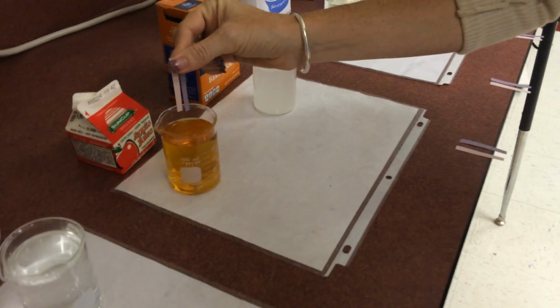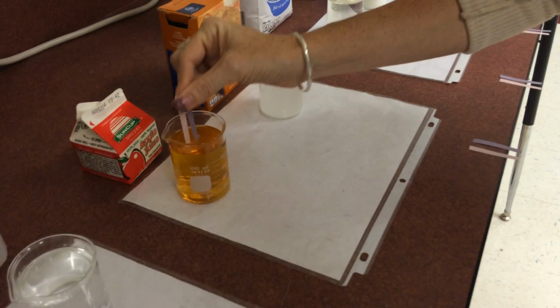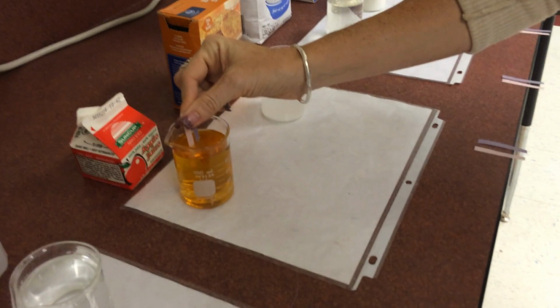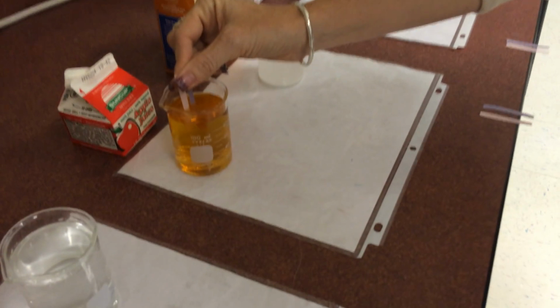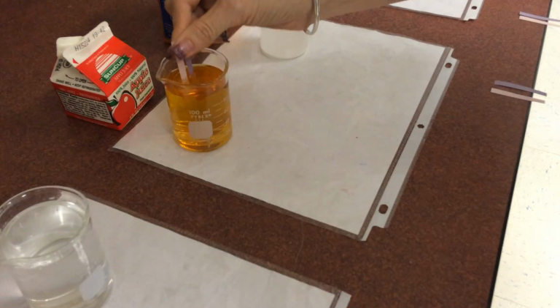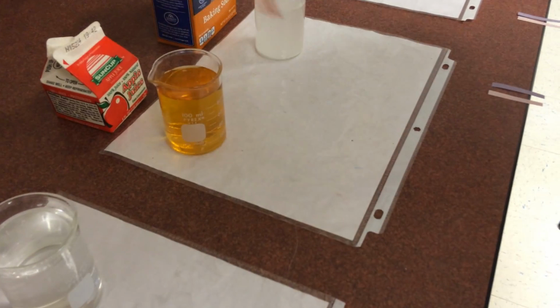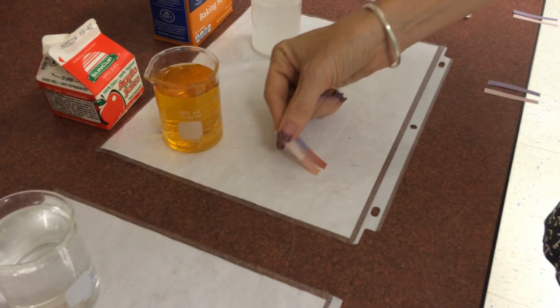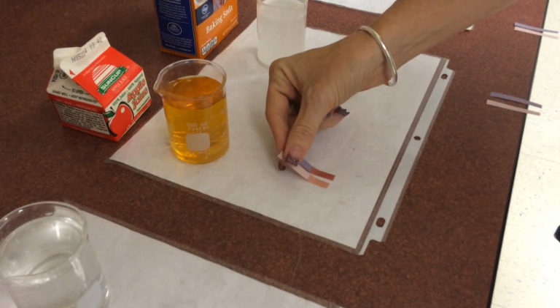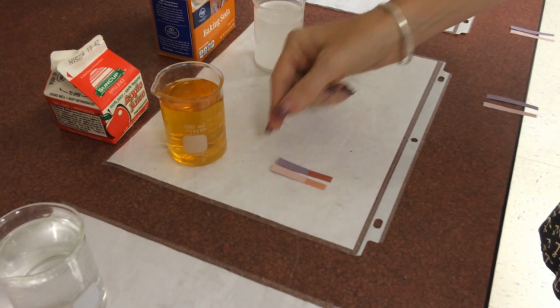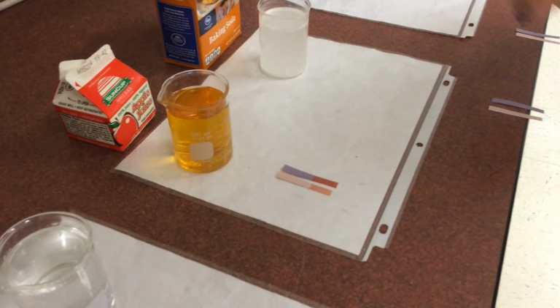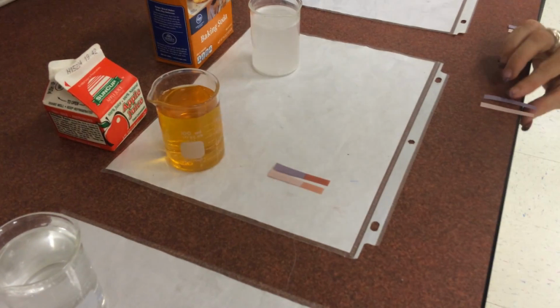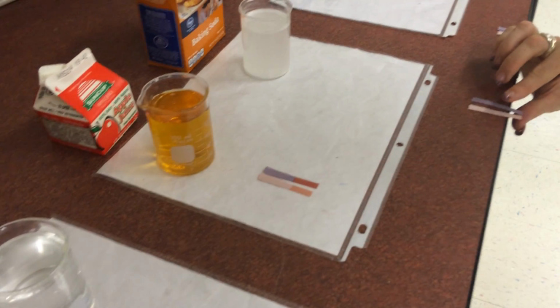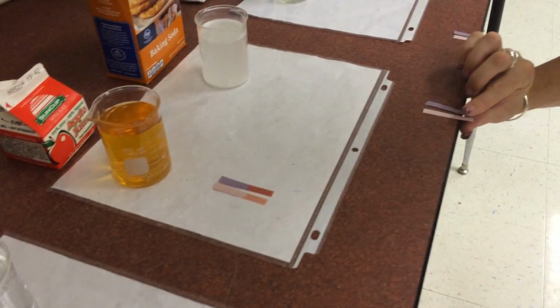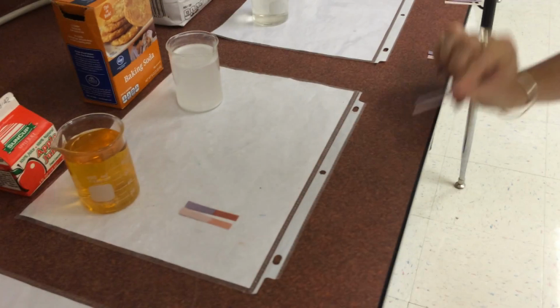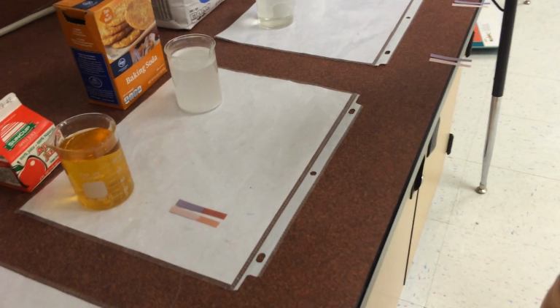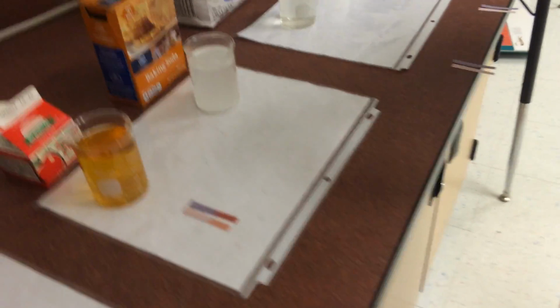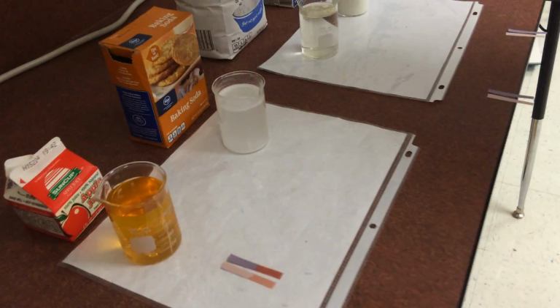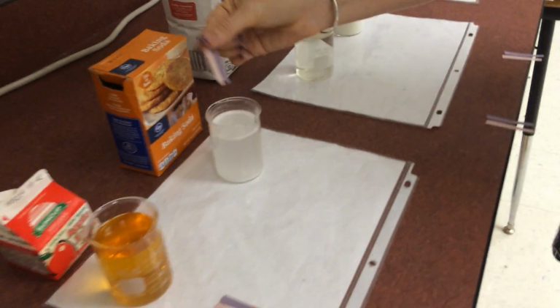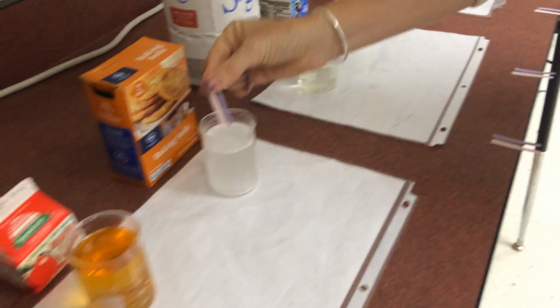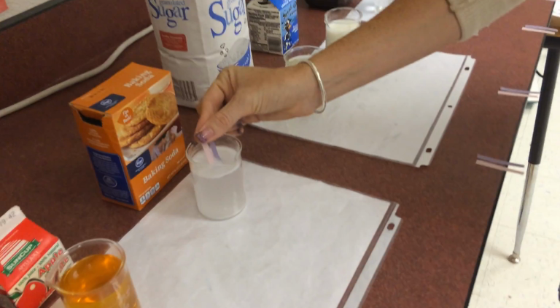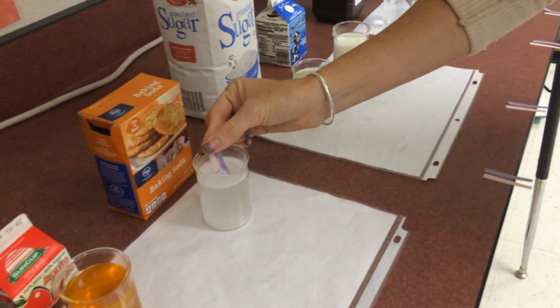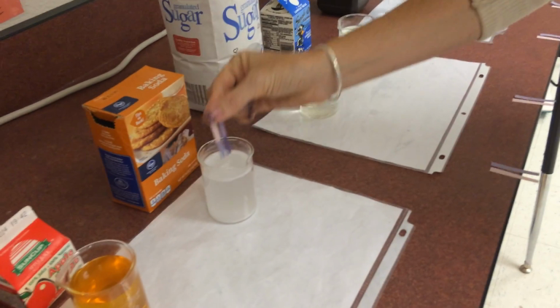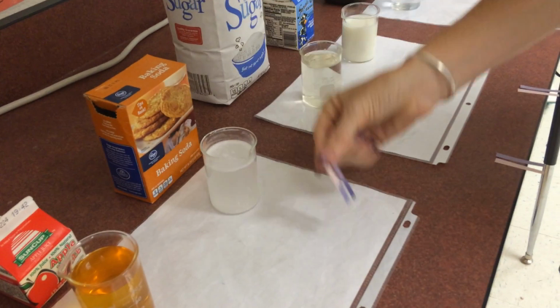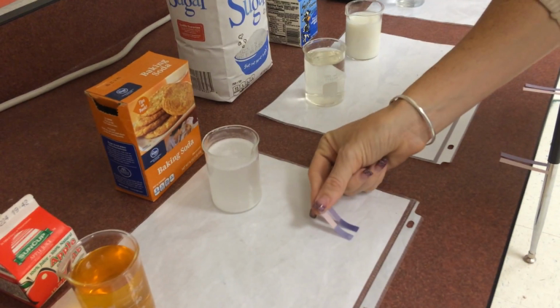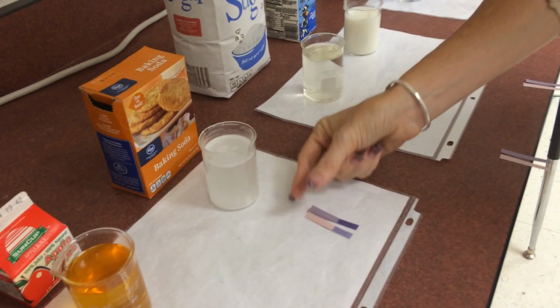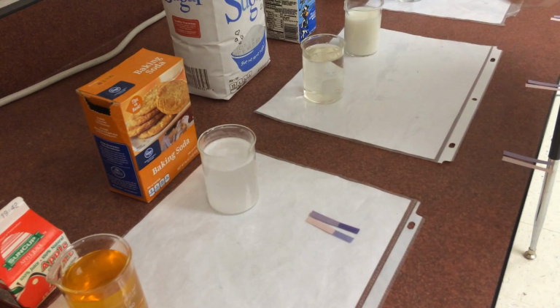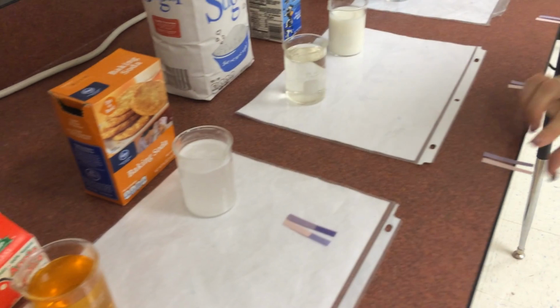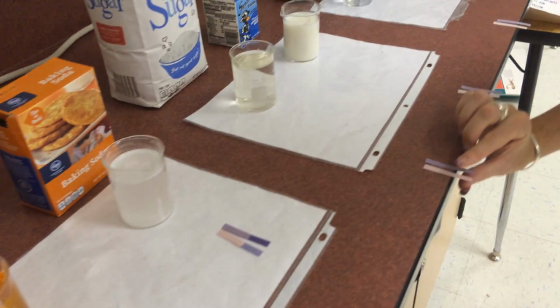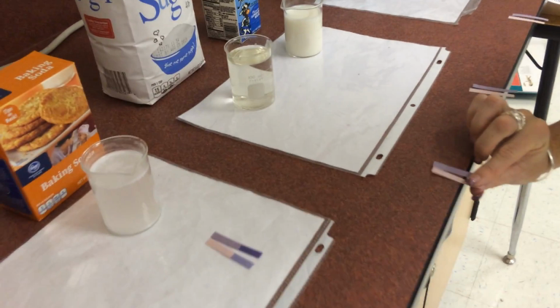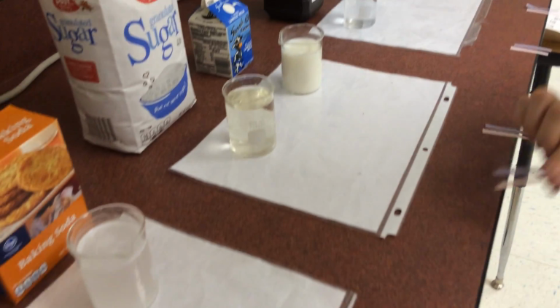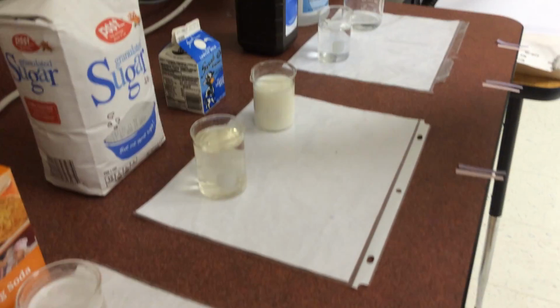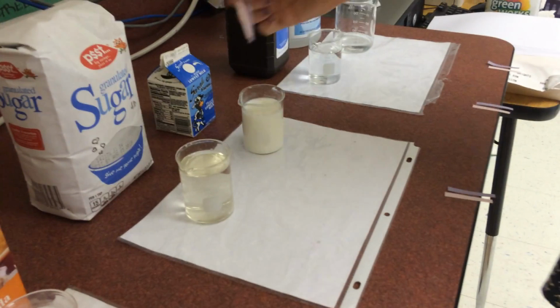Alright, apple juice: red plus red equals acid. And baking soda: blue plus blue is a base.